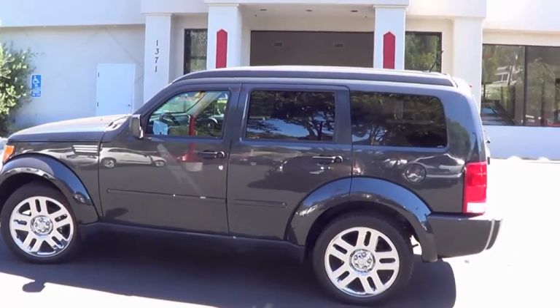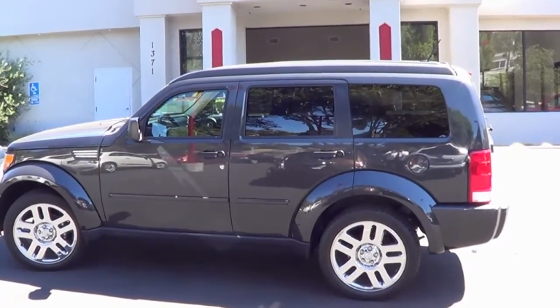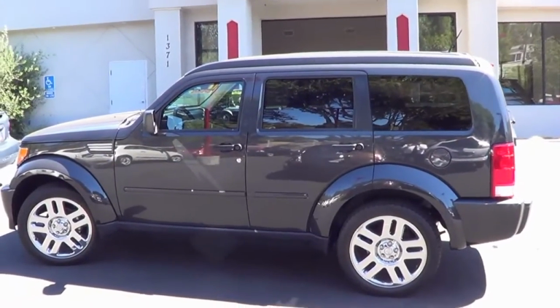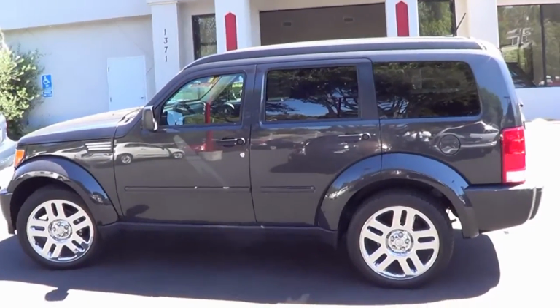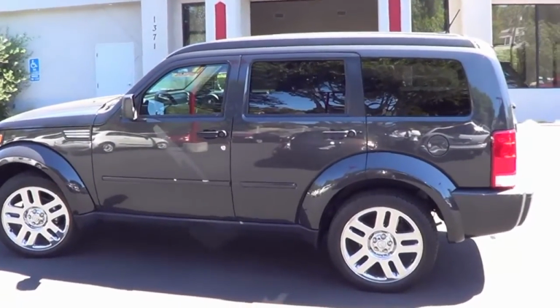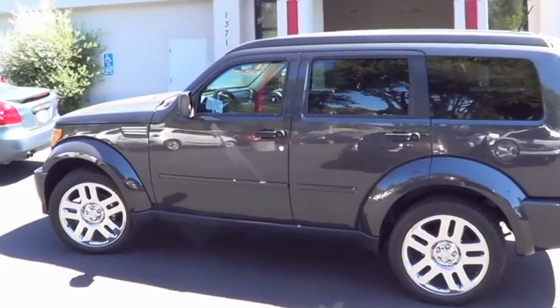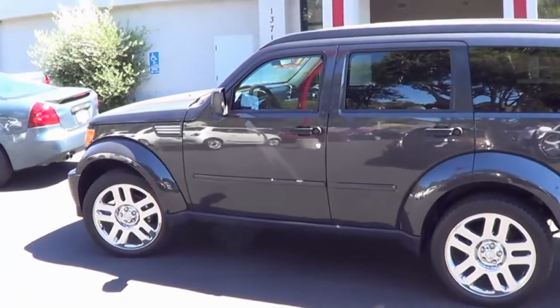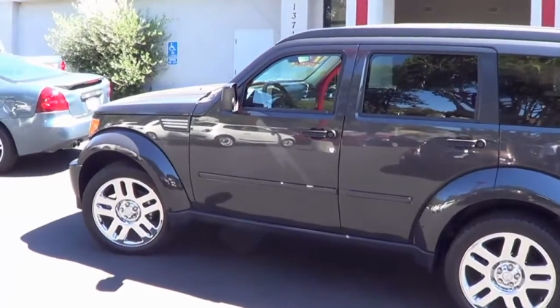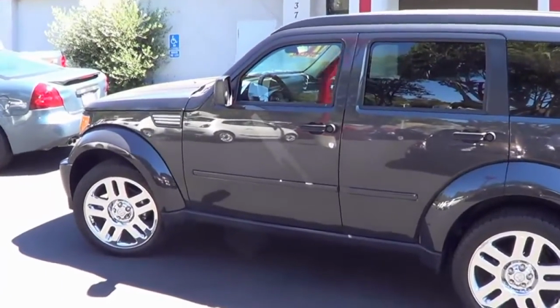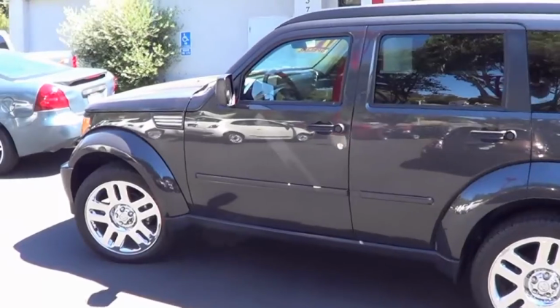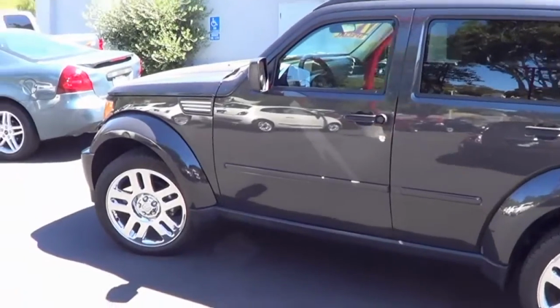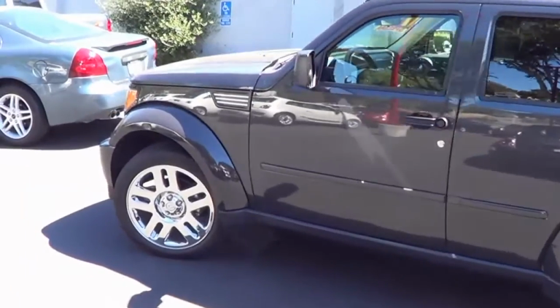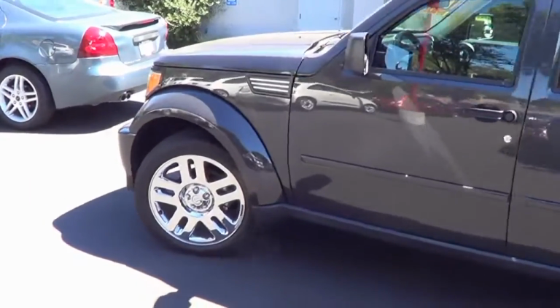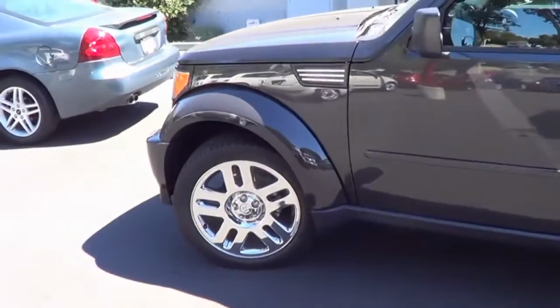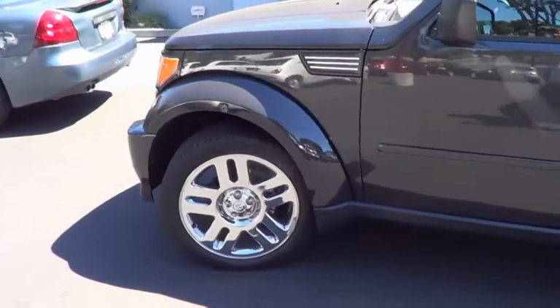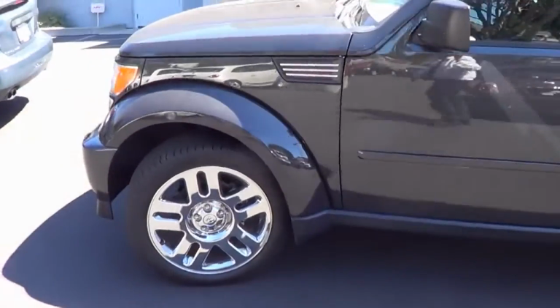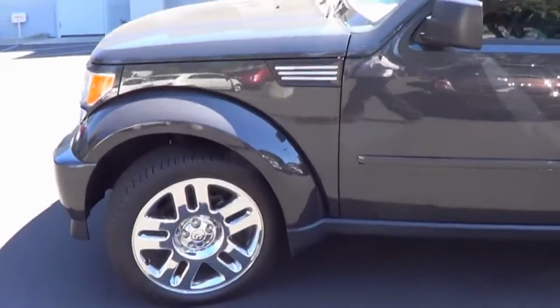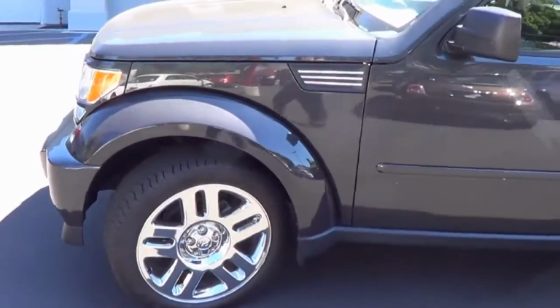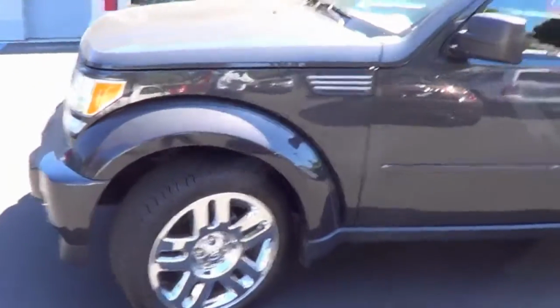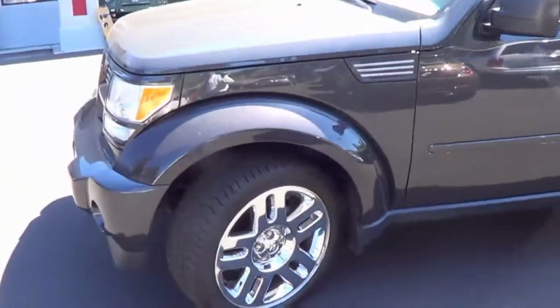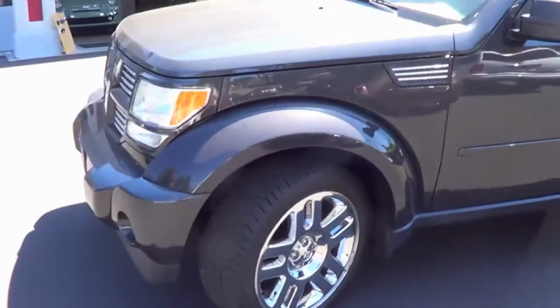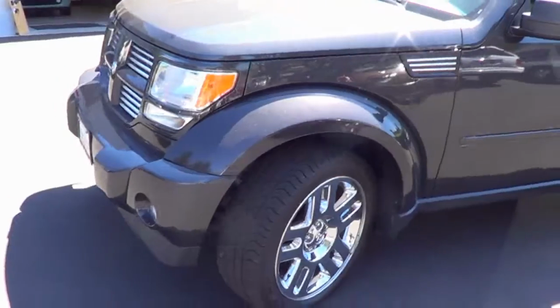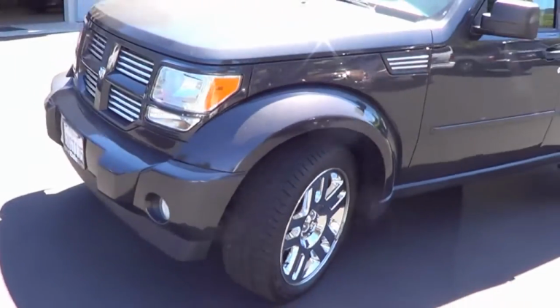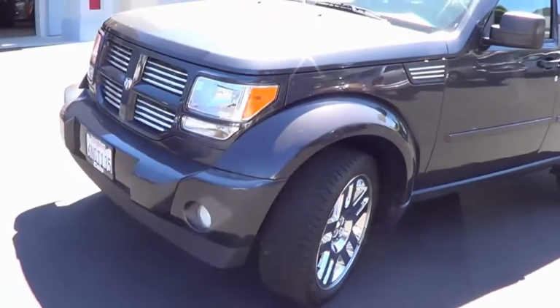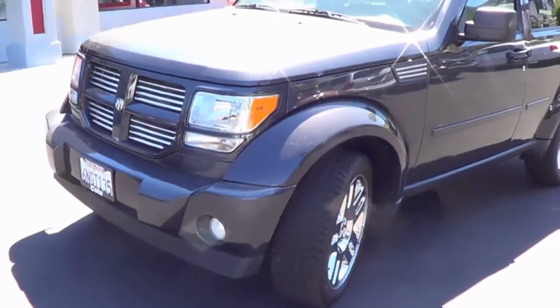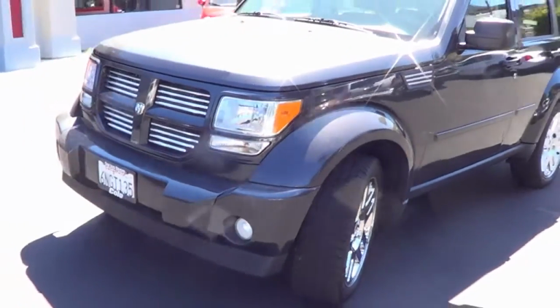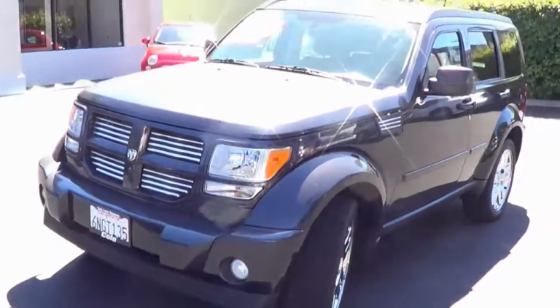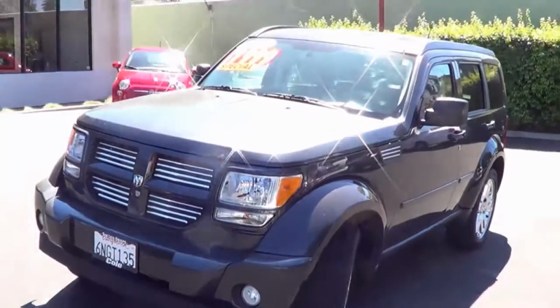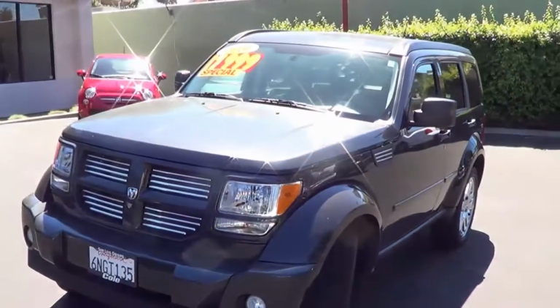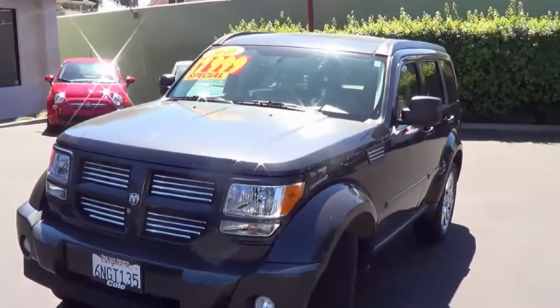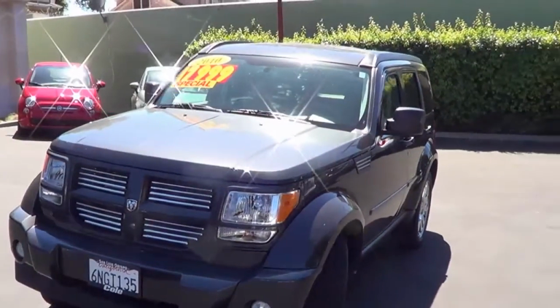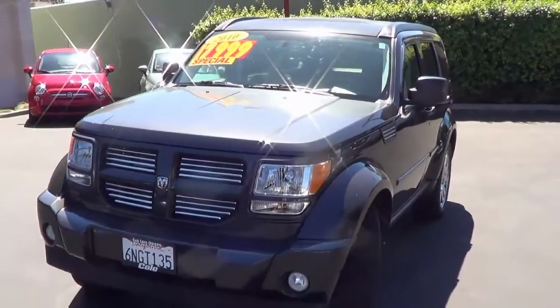Hello, Mike Cummings here with Cole Fiat in beautiful San Luis Obispo. We have a very nice Dodge Nitro — this is the Heat model, which includes those nice aluminum wheels. This is a 2010.